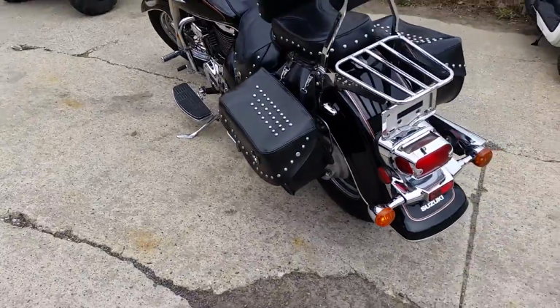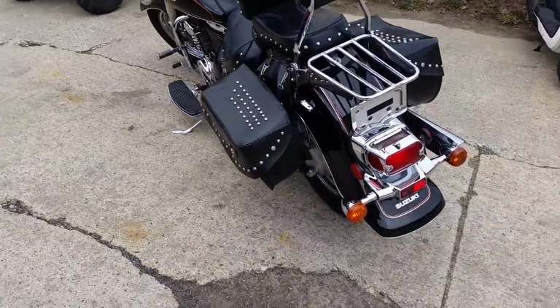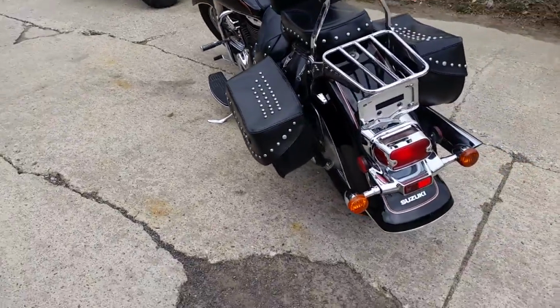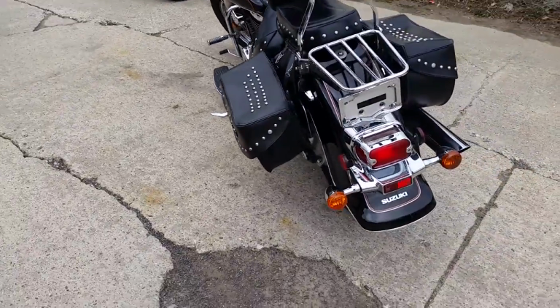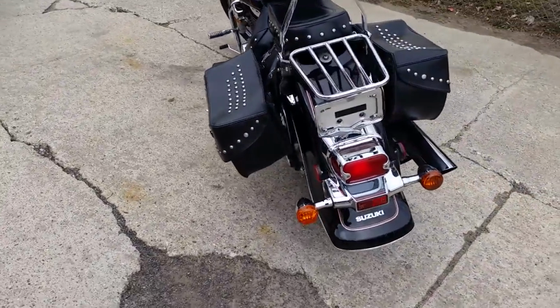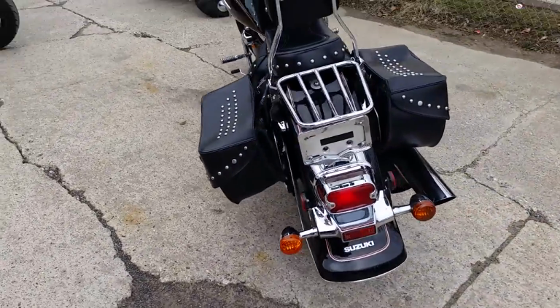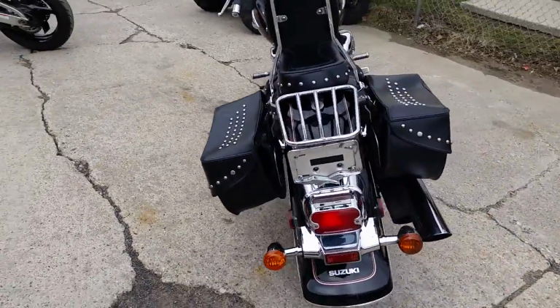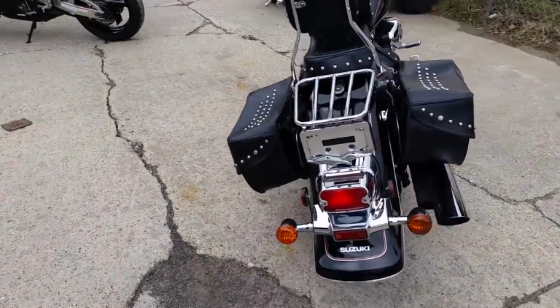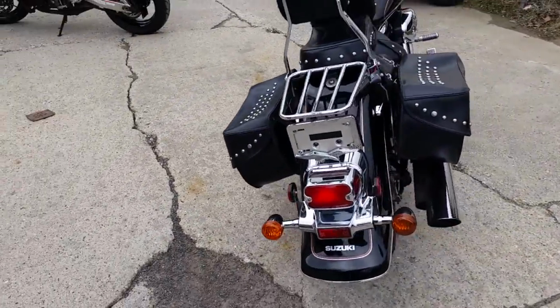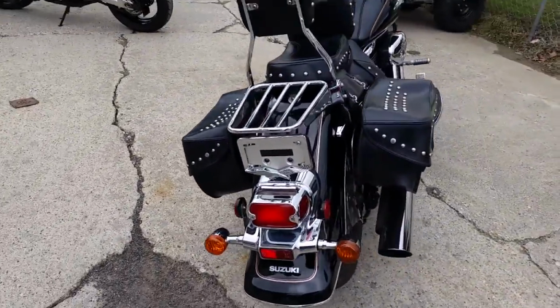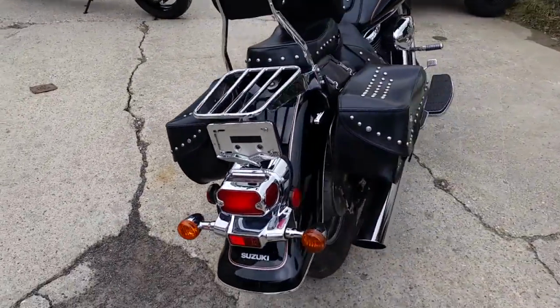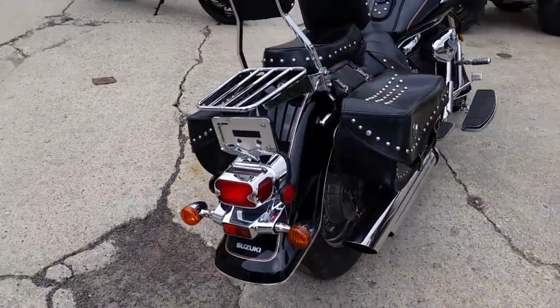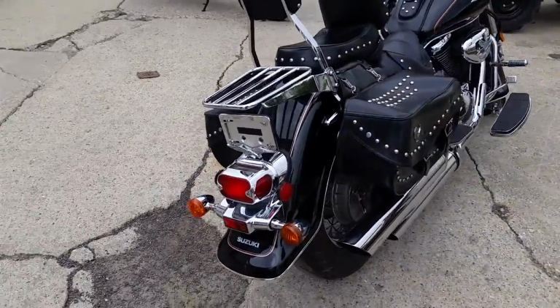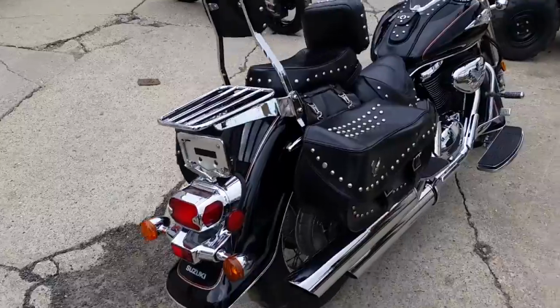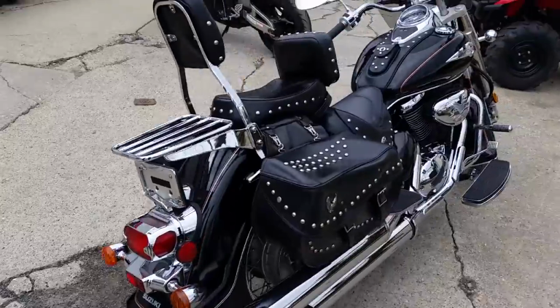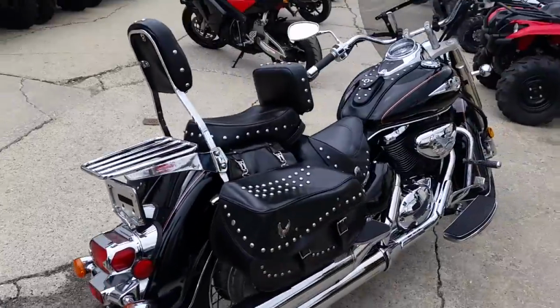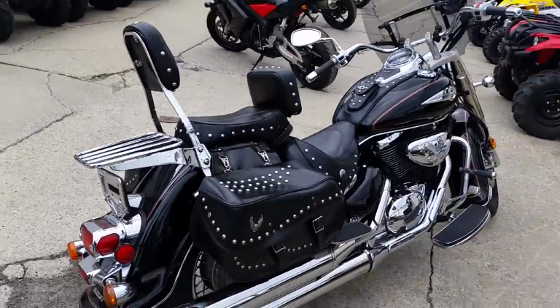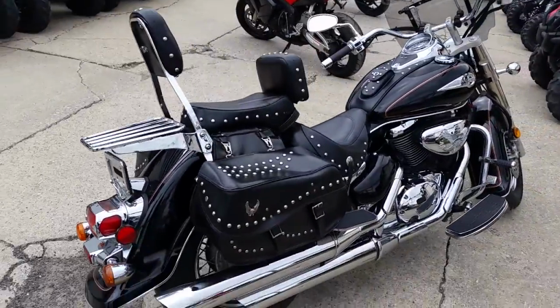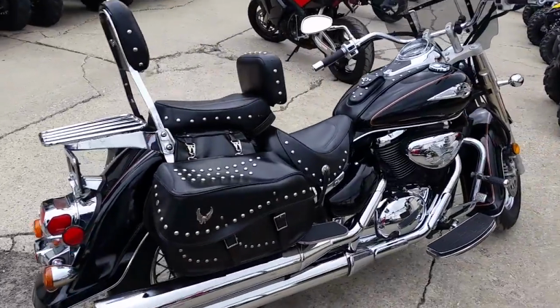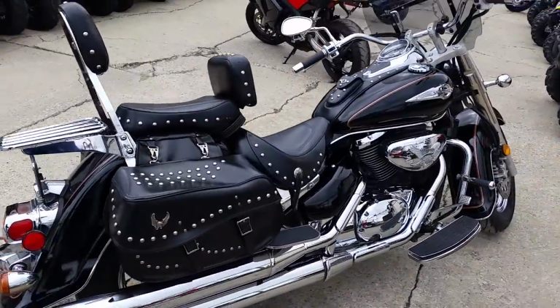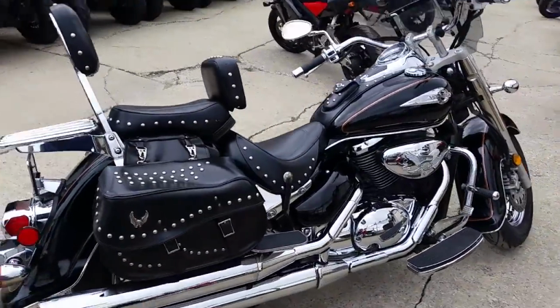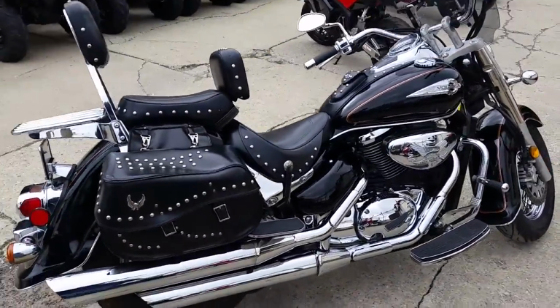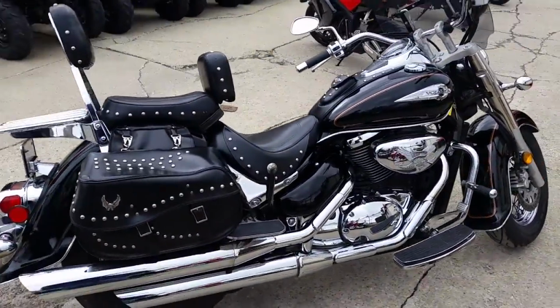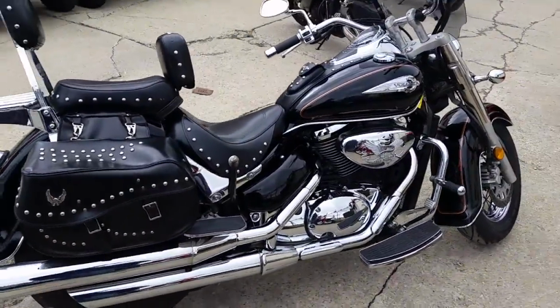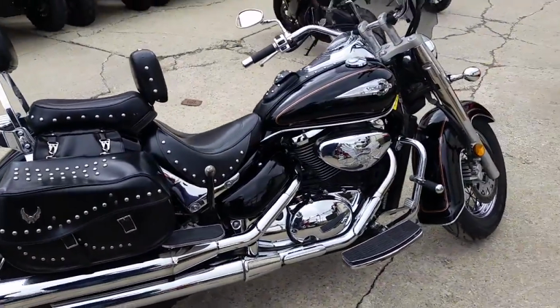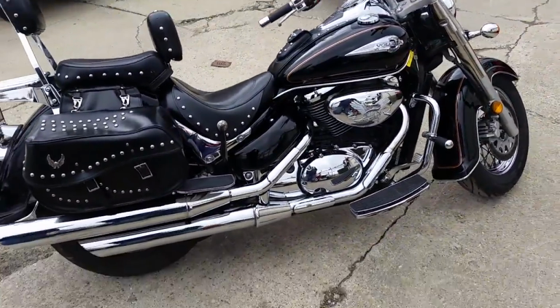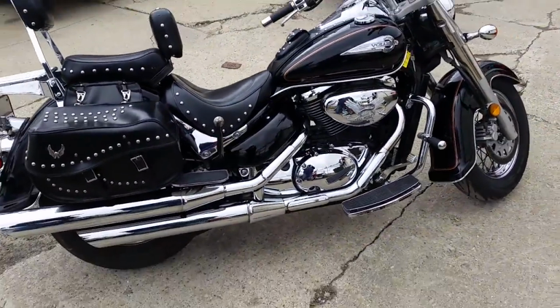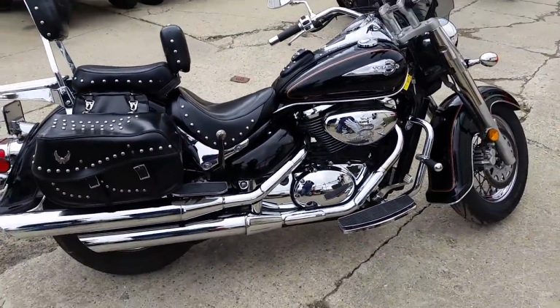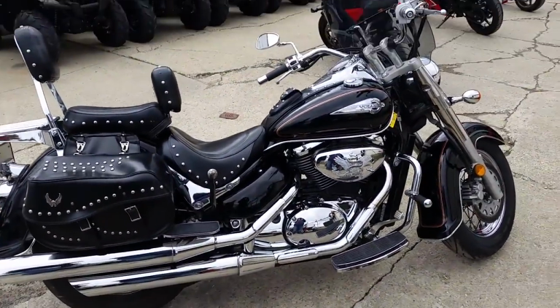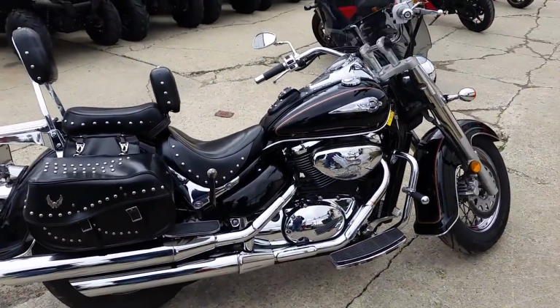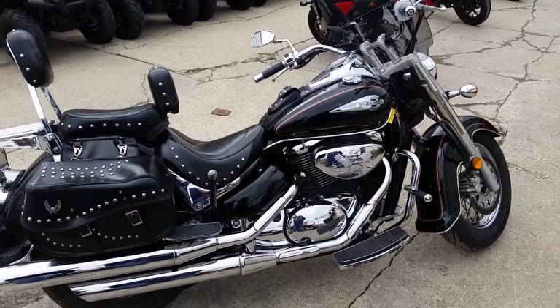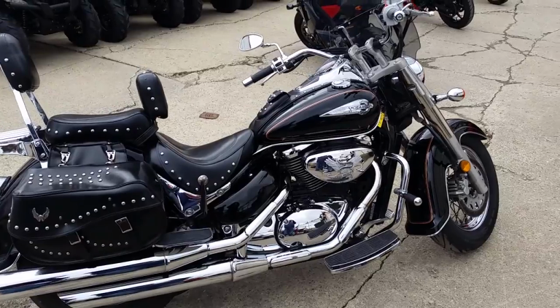This thing runs strong, needs nothing. Hit the open road for only $2,700. Visit our website, it's ApprovalPowersports.com. We got guaranteed financing on all of our bikes.